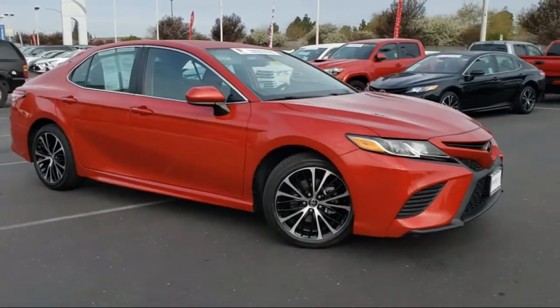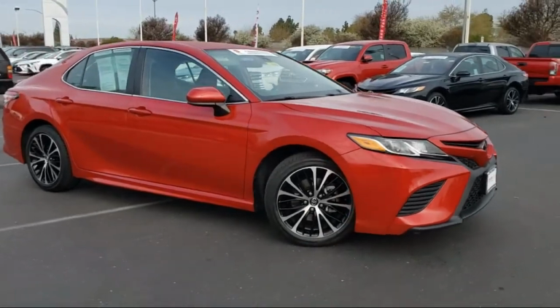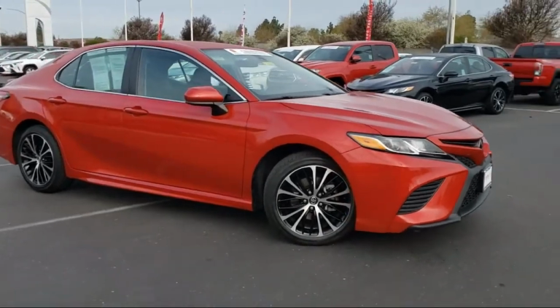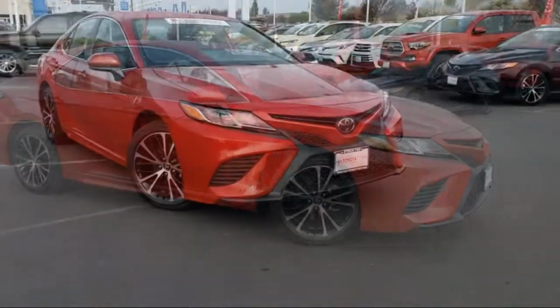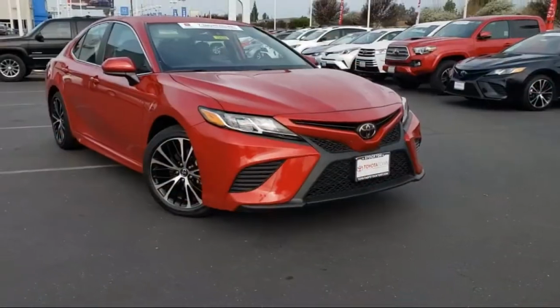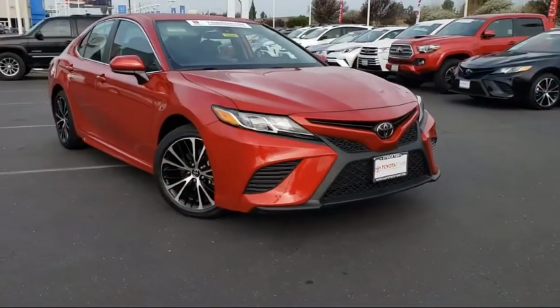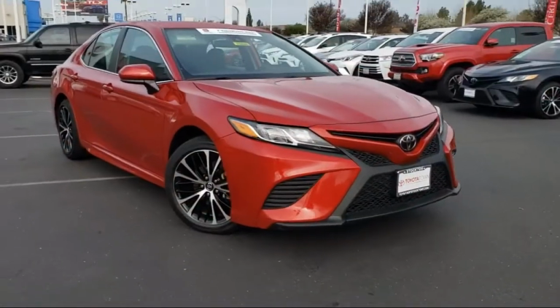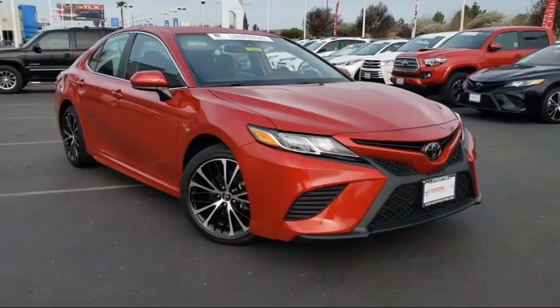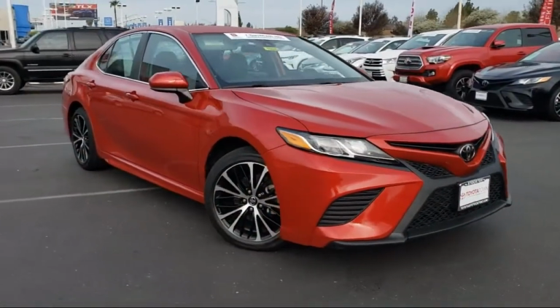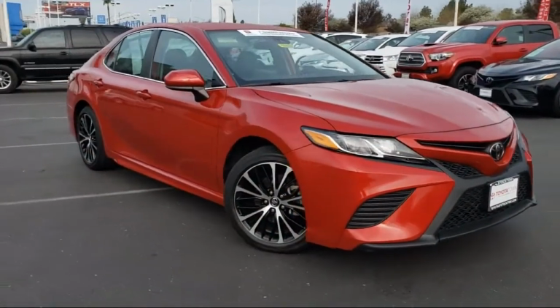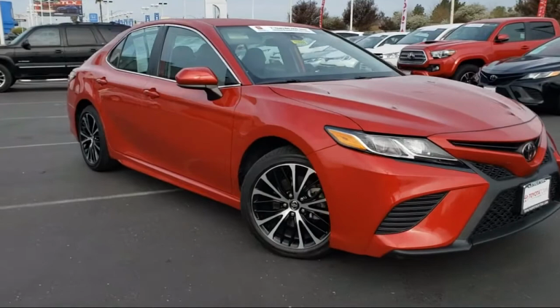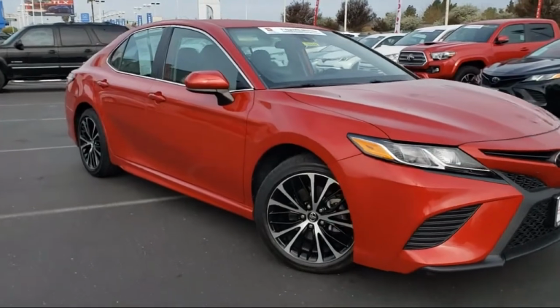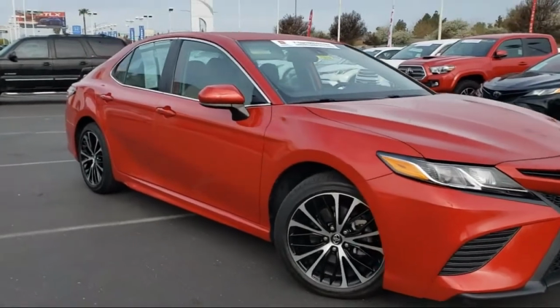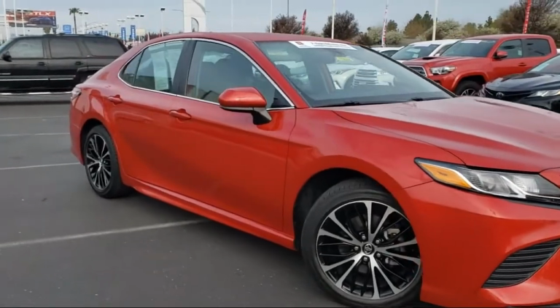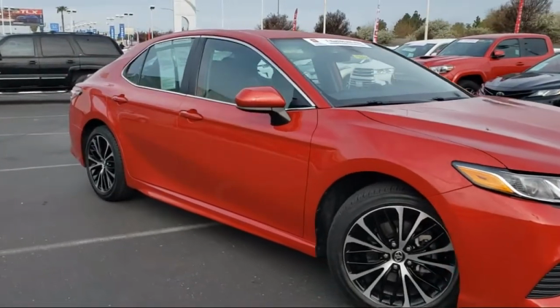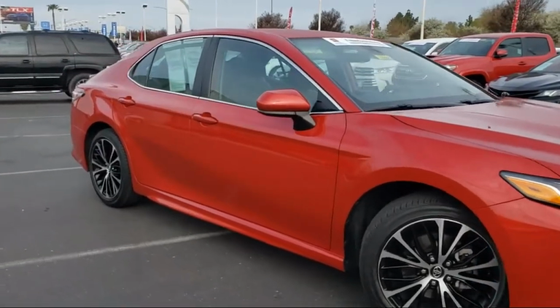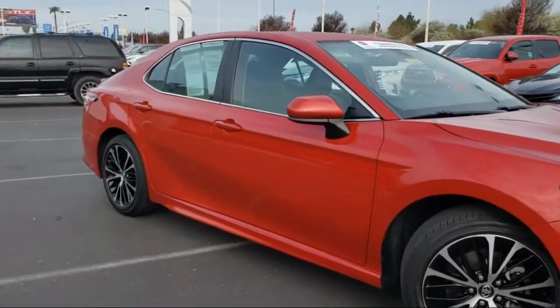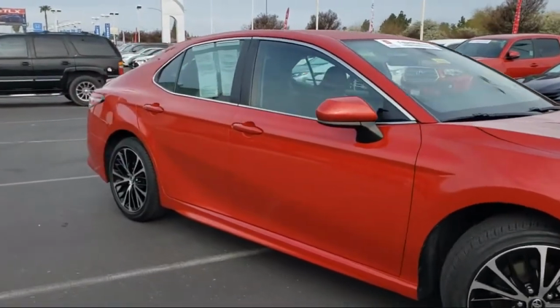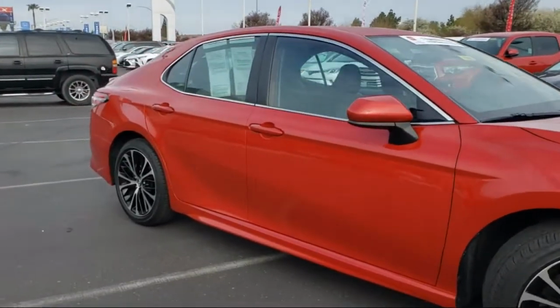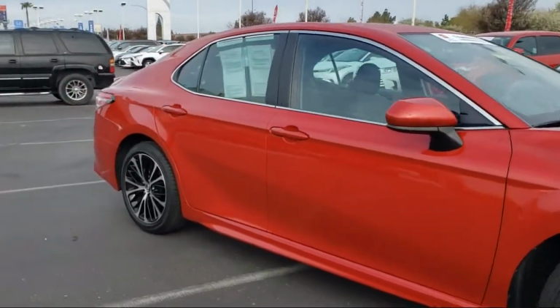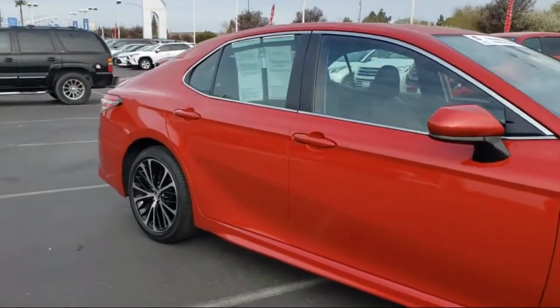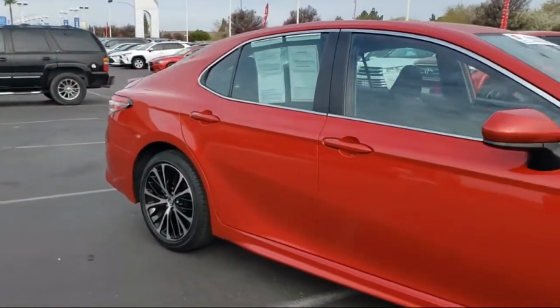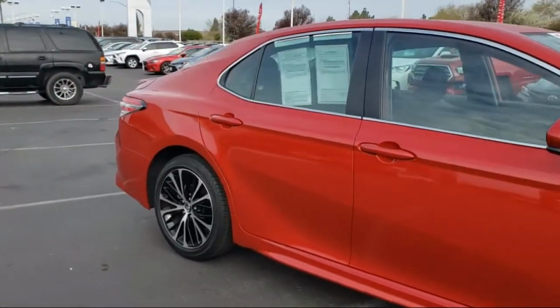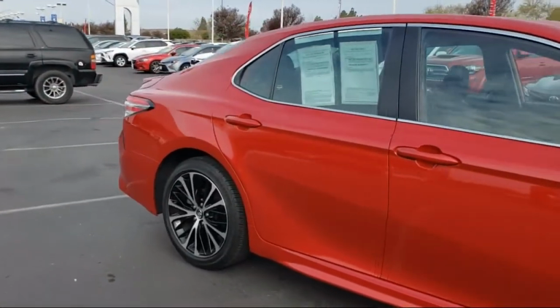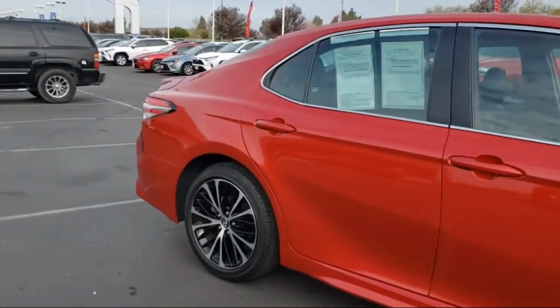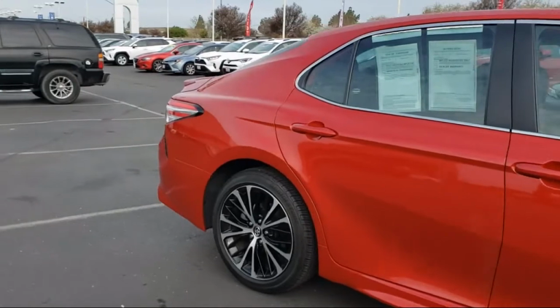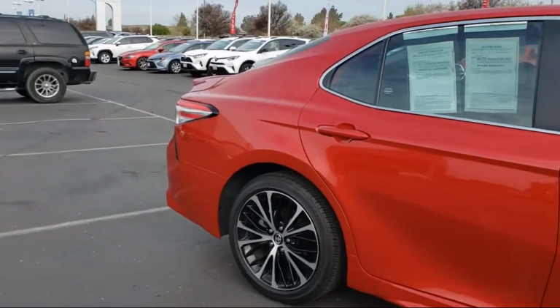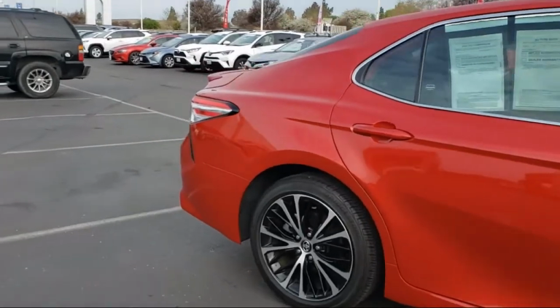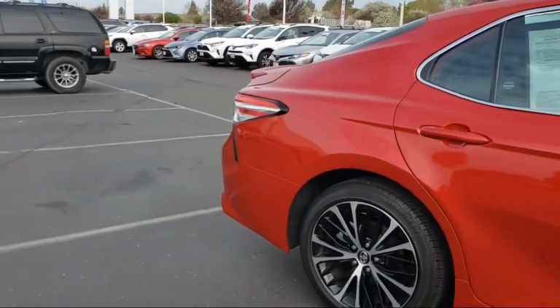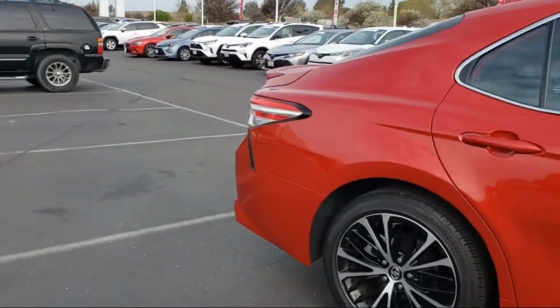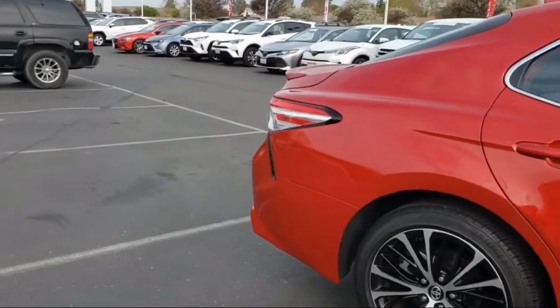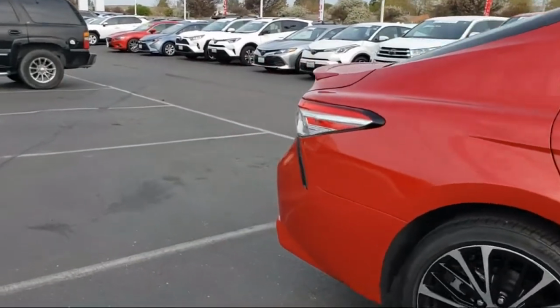This vehicle comes equipped with Sirius XM satellite radio, steering wheel controls, rear spoiler, keyless entry, alloy wheels, and auto high beam headlamp control.